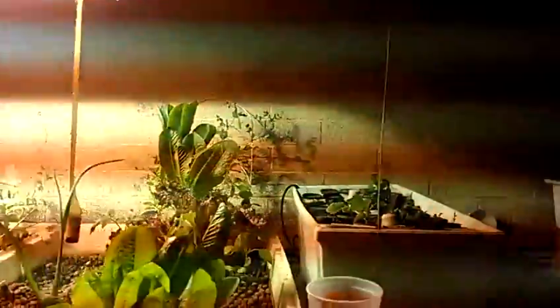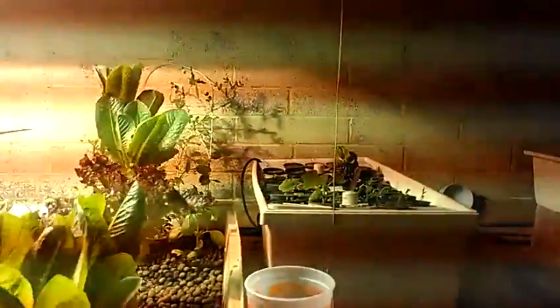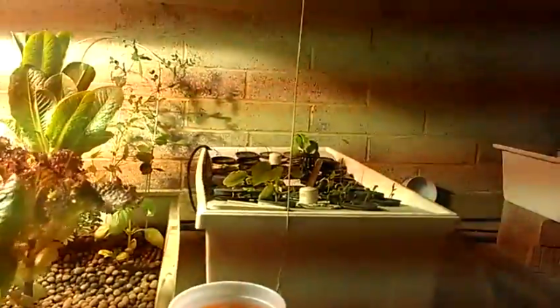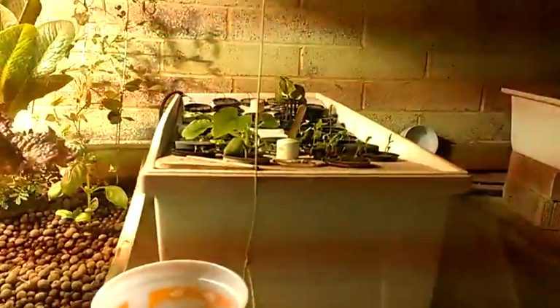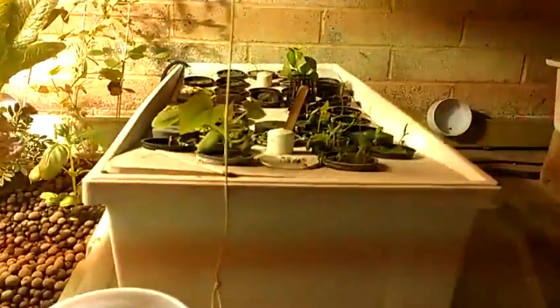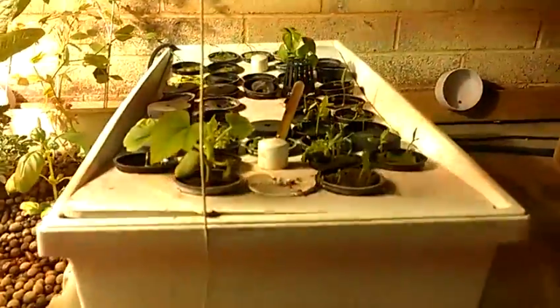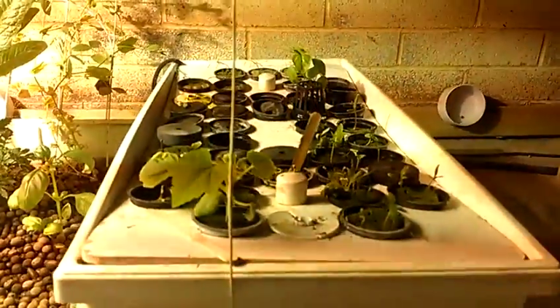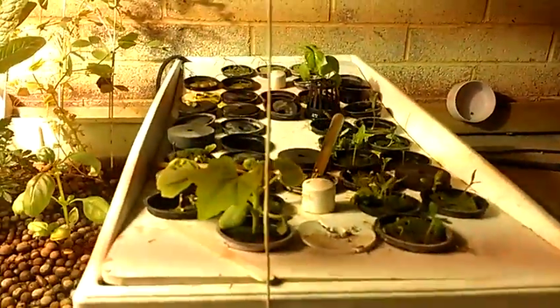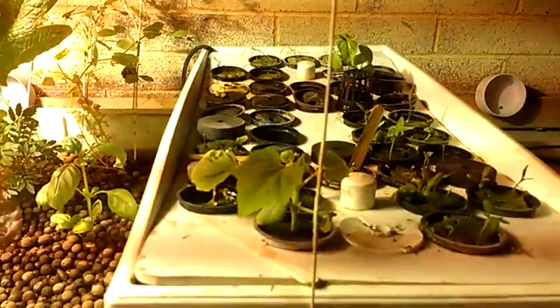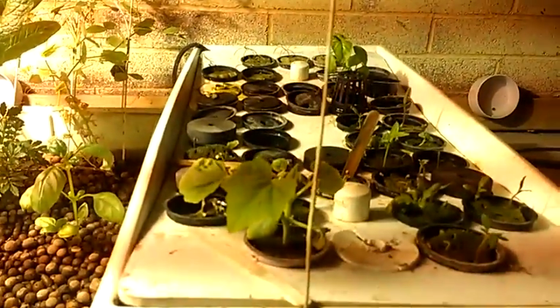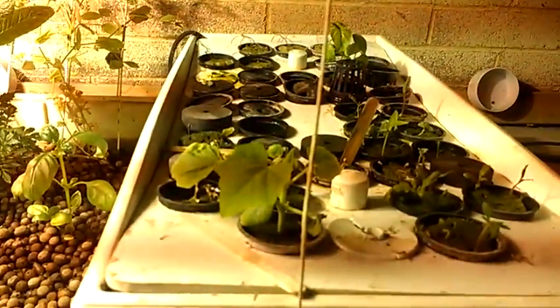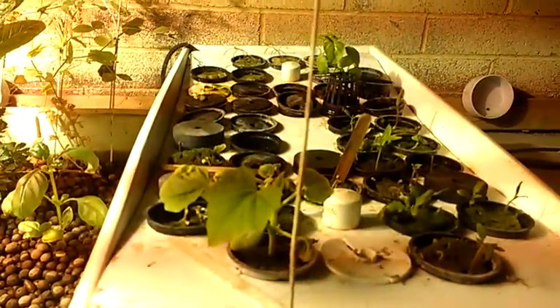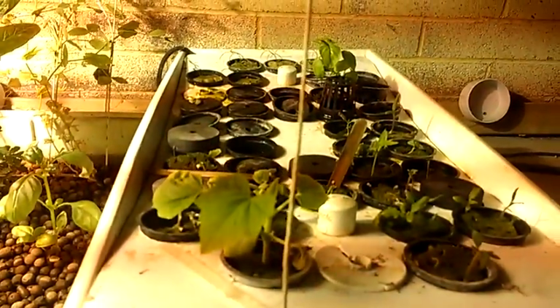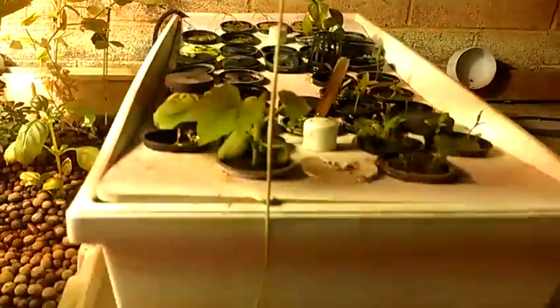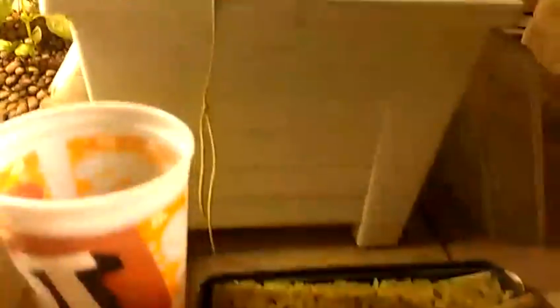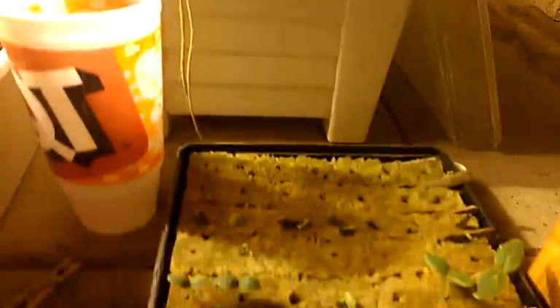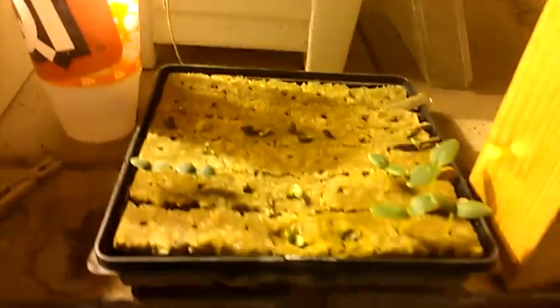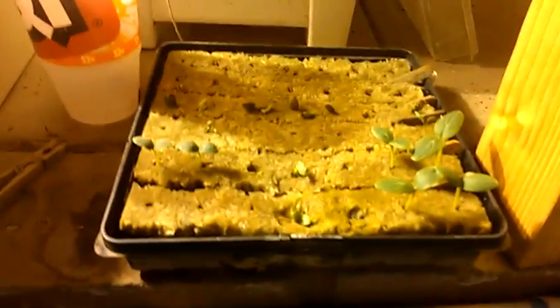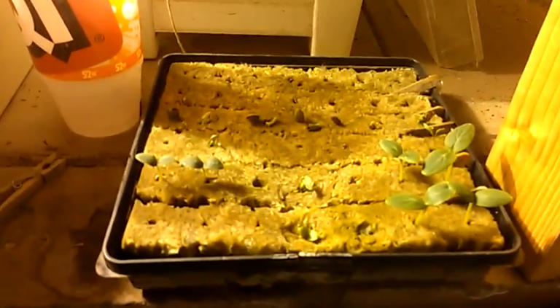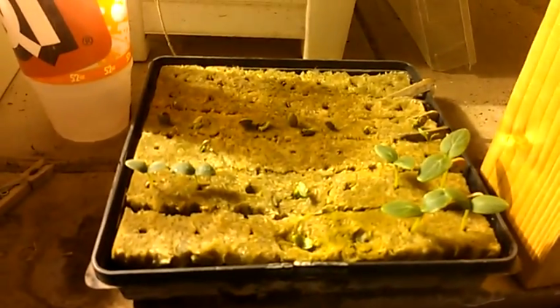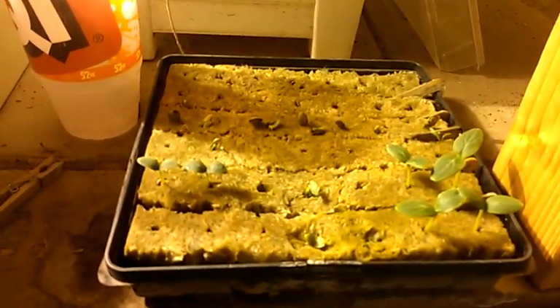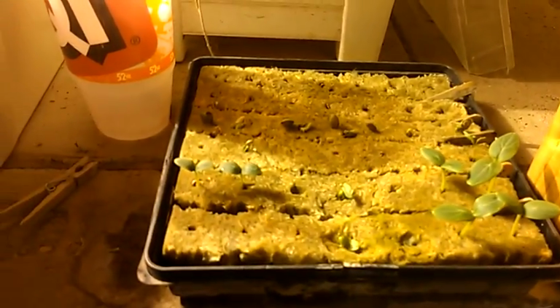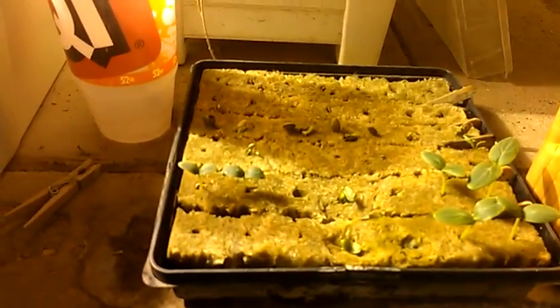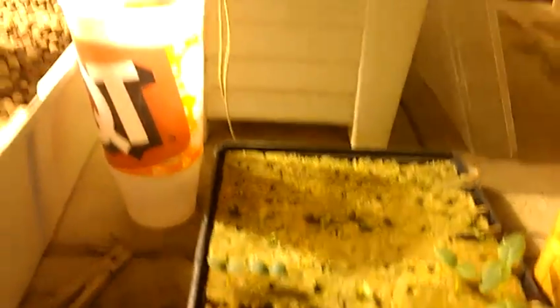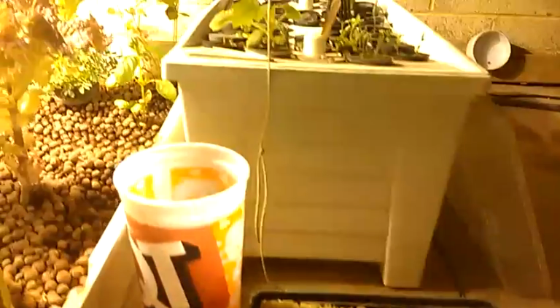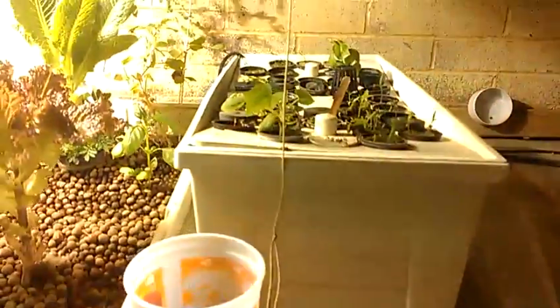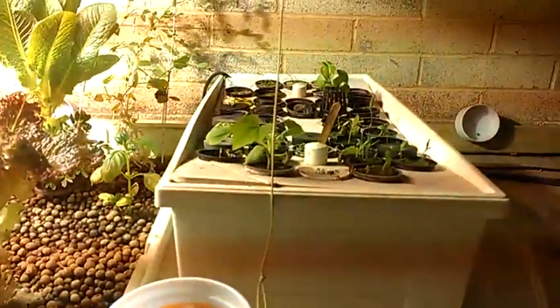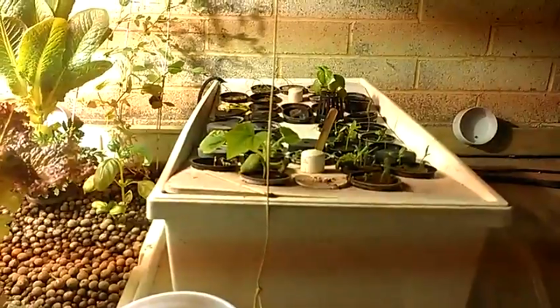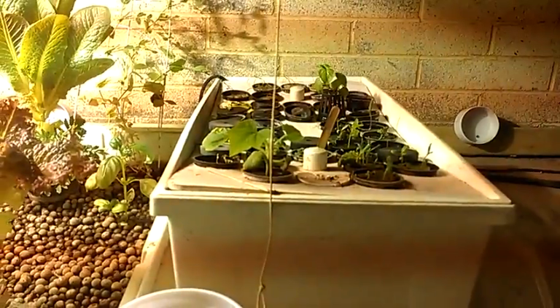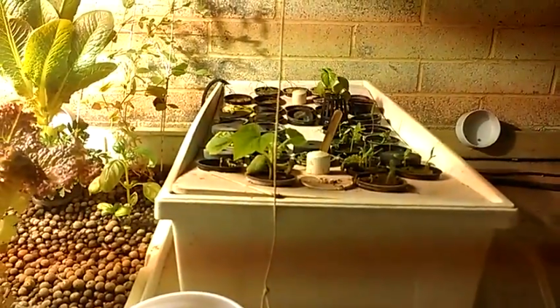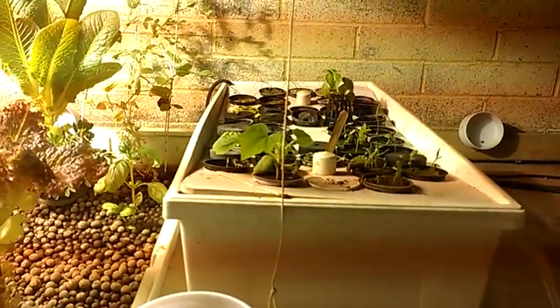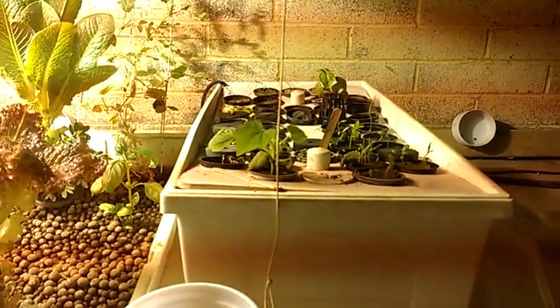We have aeroponics right here. This is just for starting seedlings after they come out of rockwool. After they germinate, I put them up in here to adjust them to some nutrients.